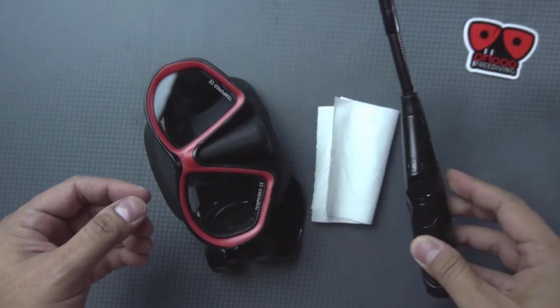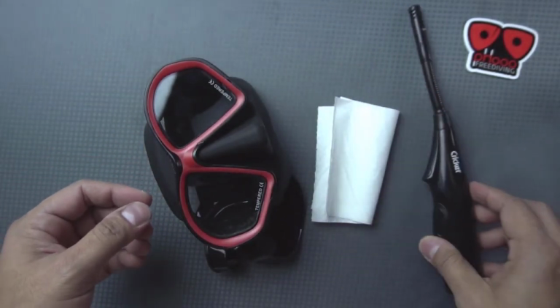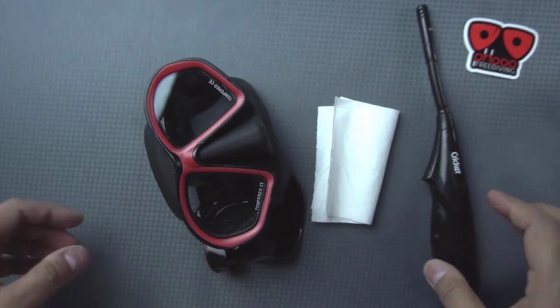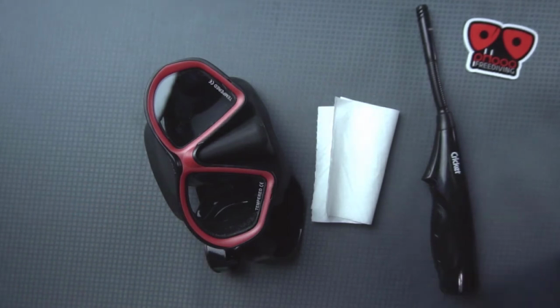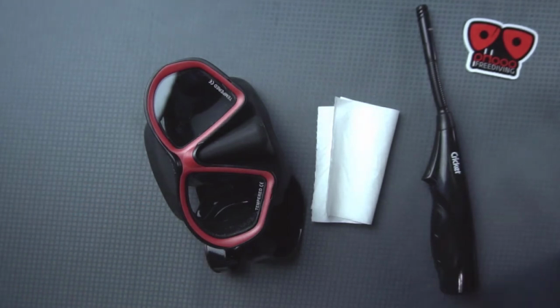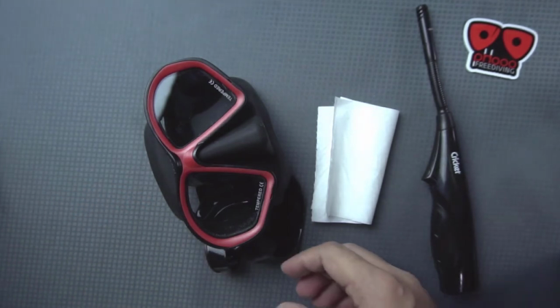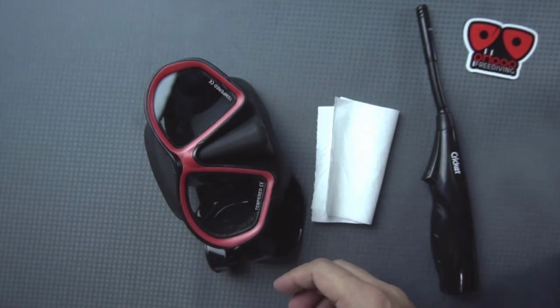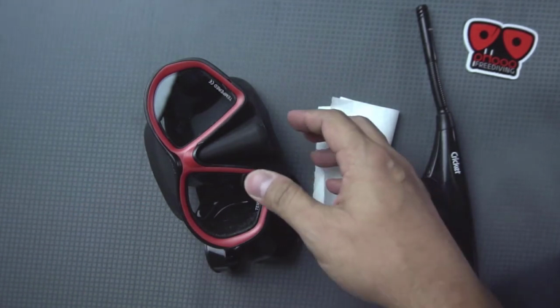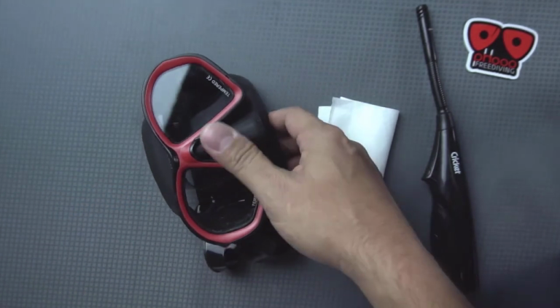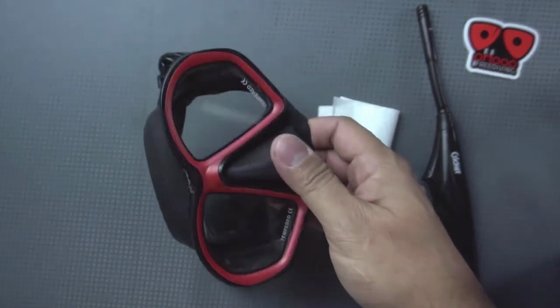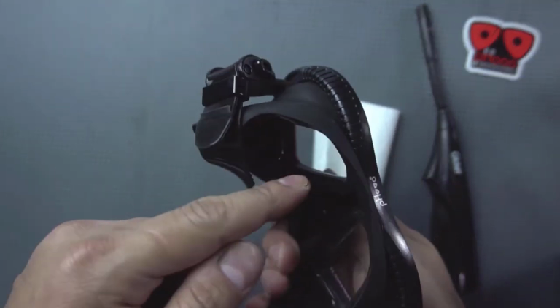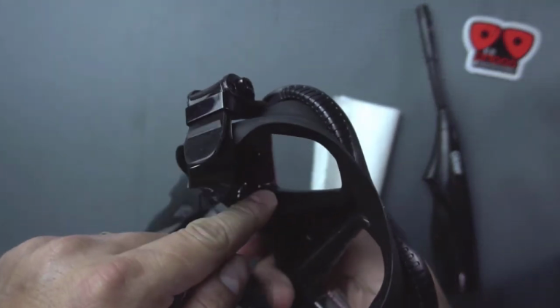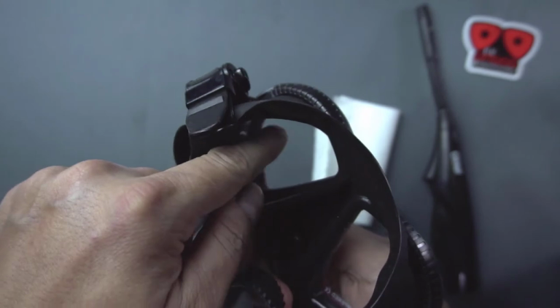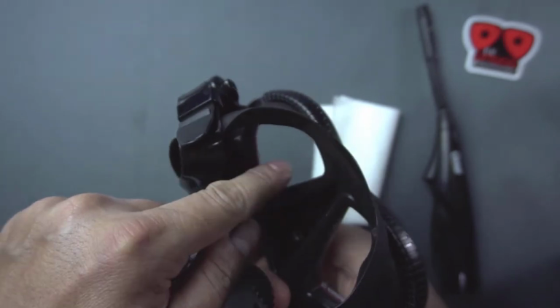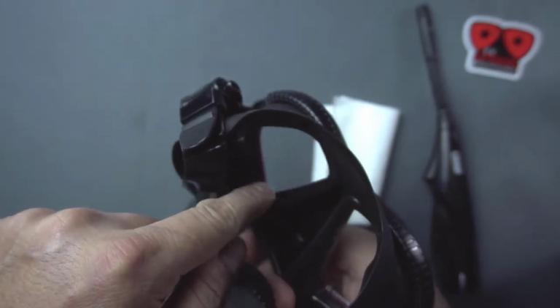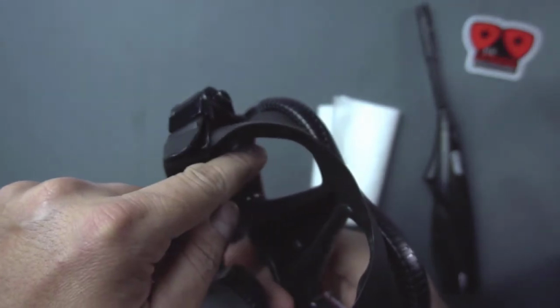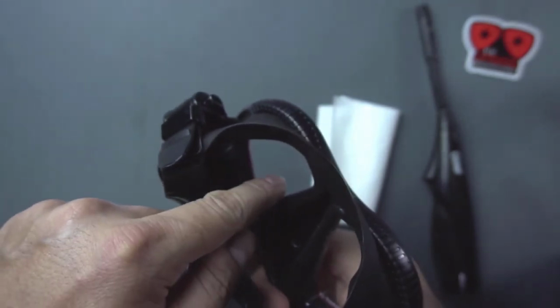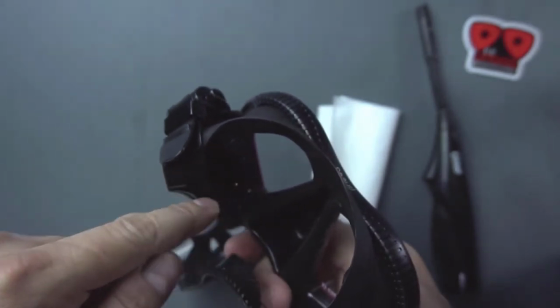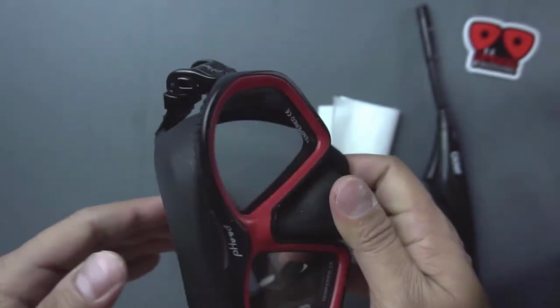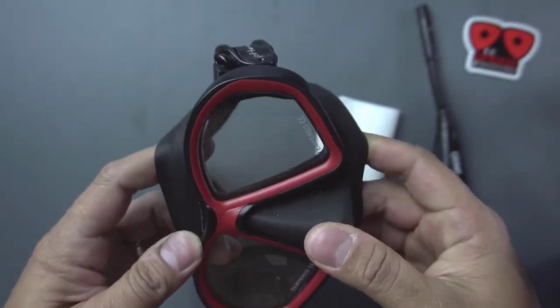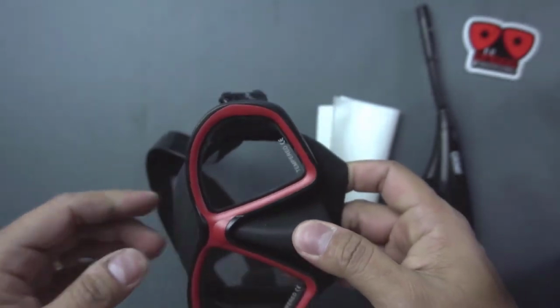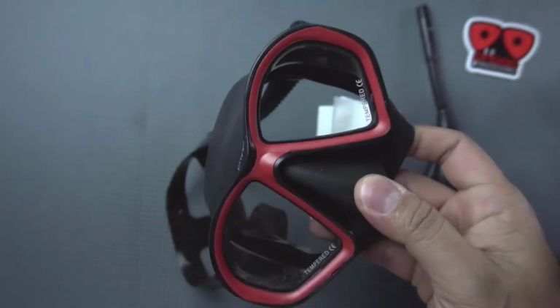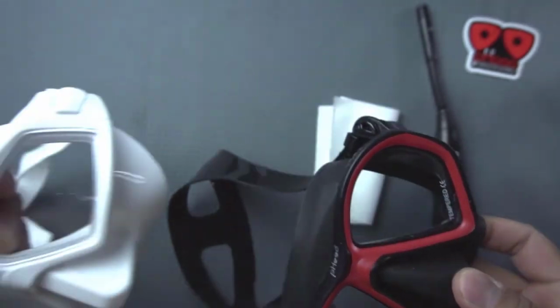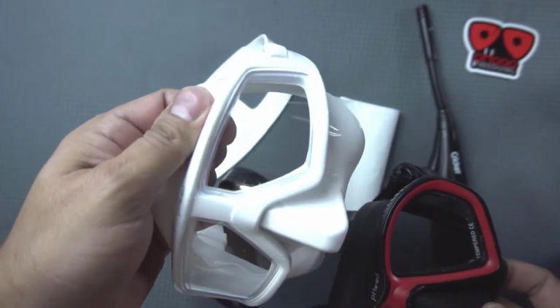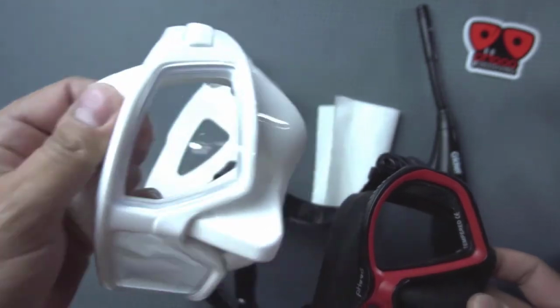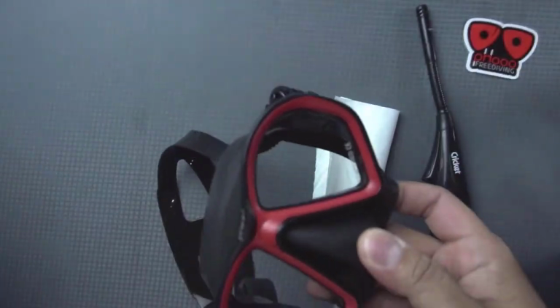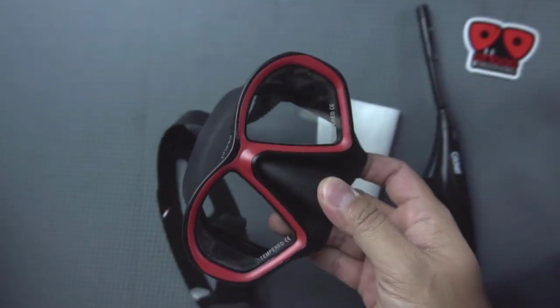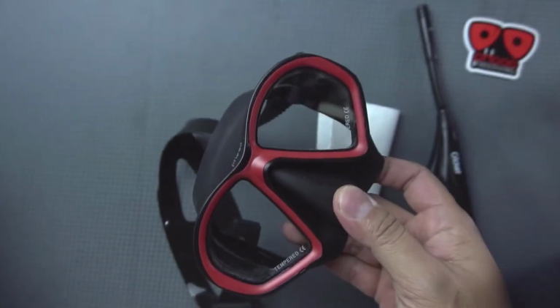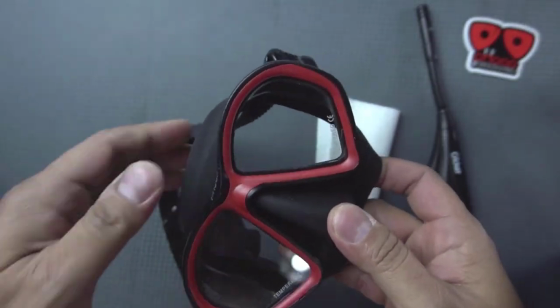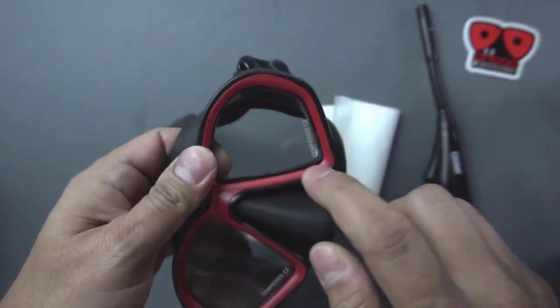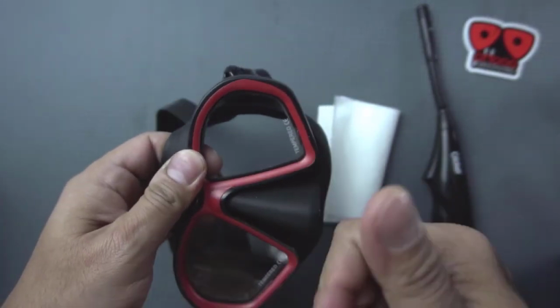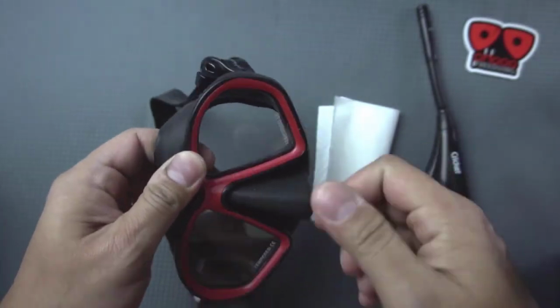Upon production of your tempered glass mask, there is a thin silicon layer that causes fogging. We have two types of lenses that we are using: tempered glass and resin. This process may be applicable only on the tempered glass mask.